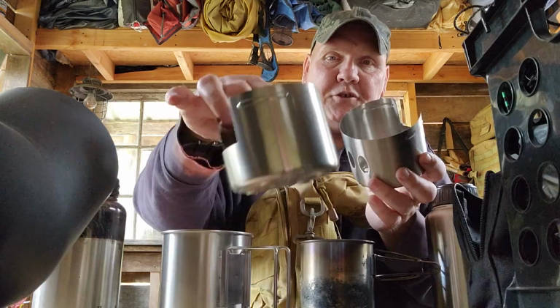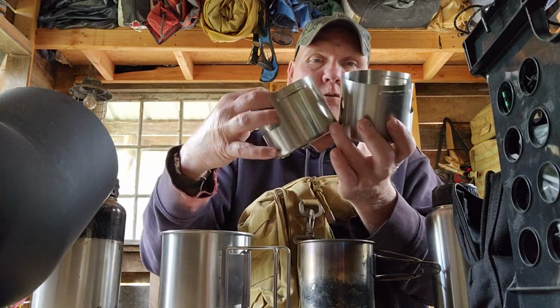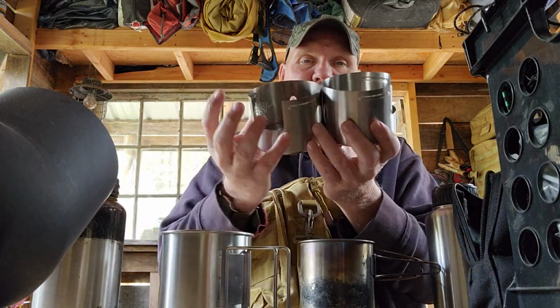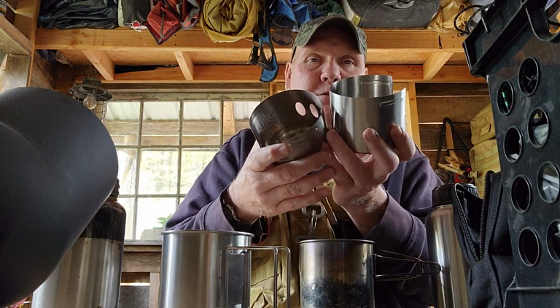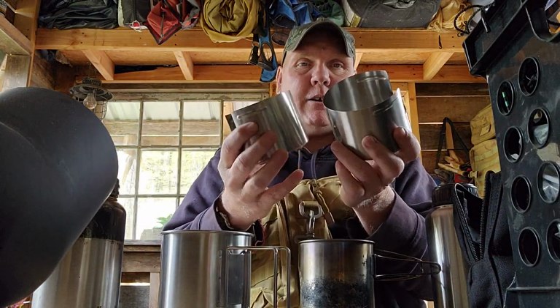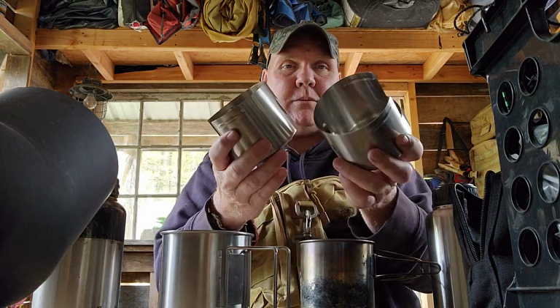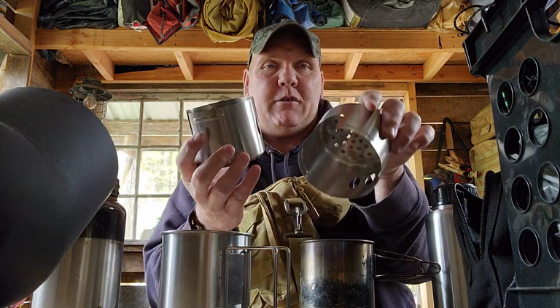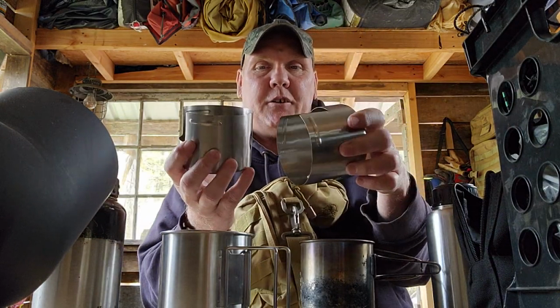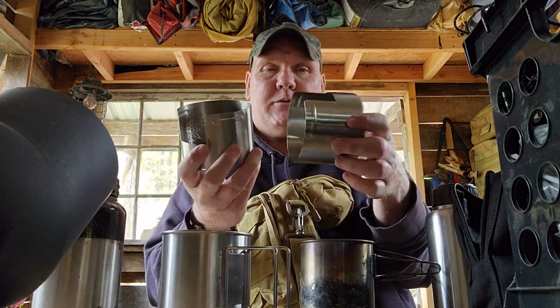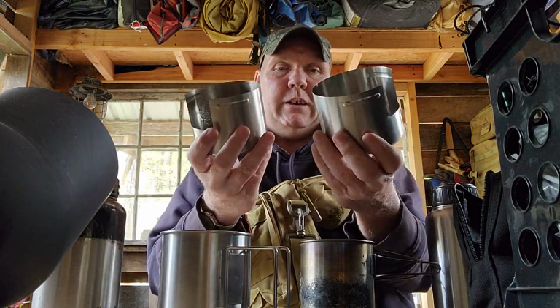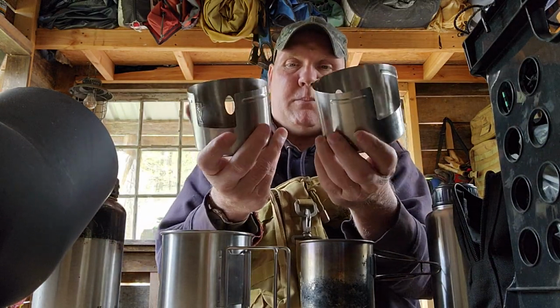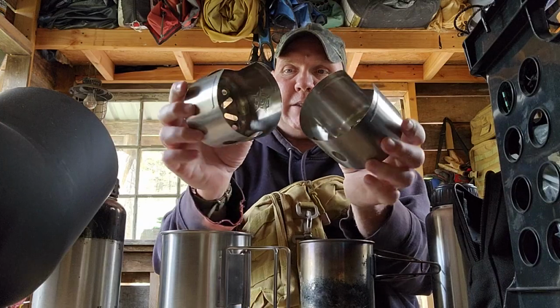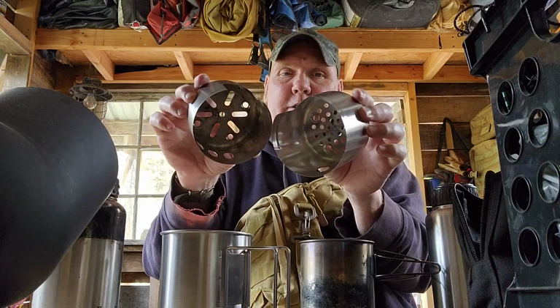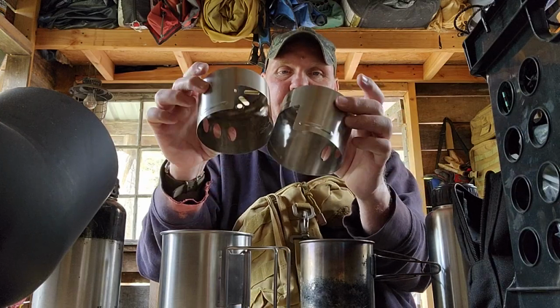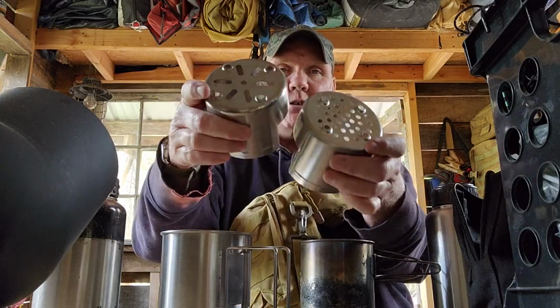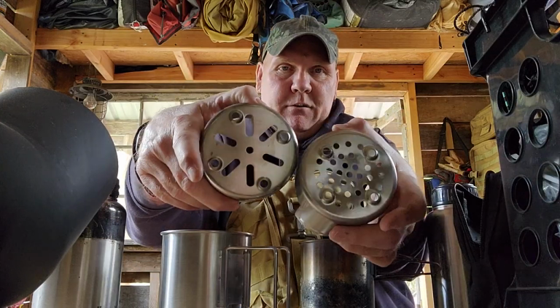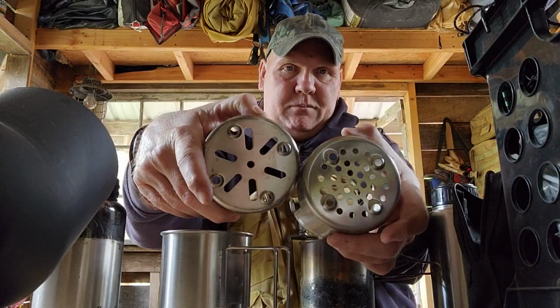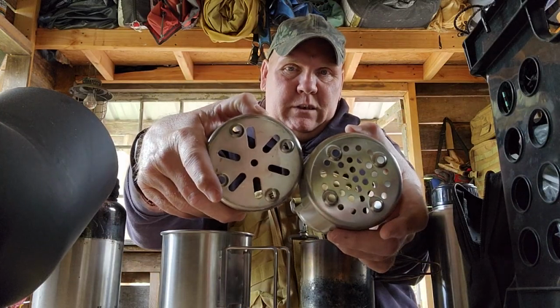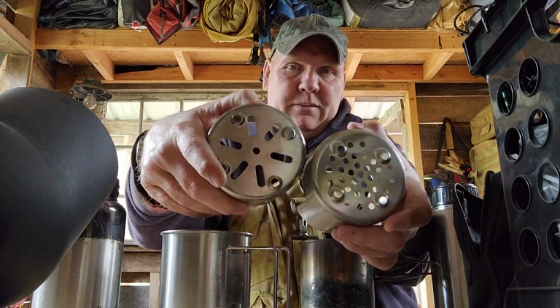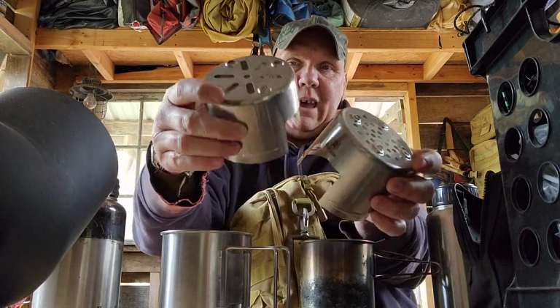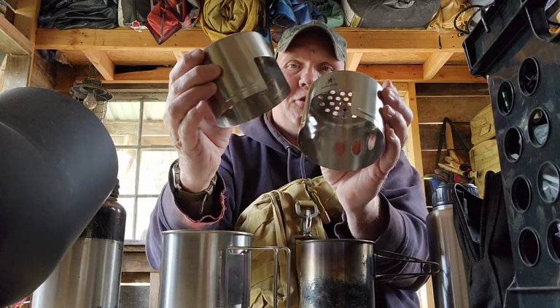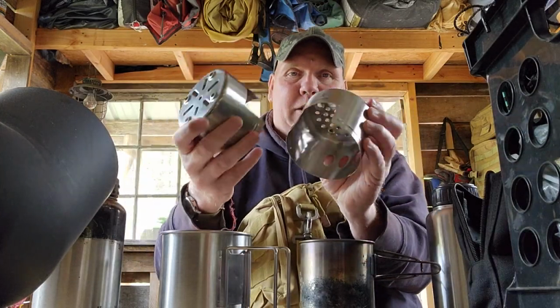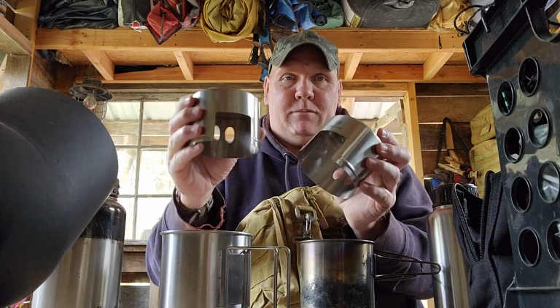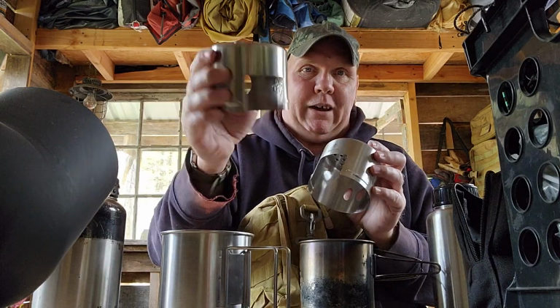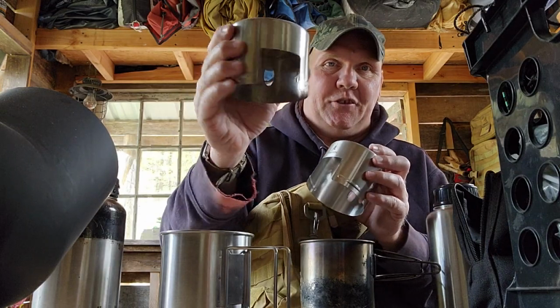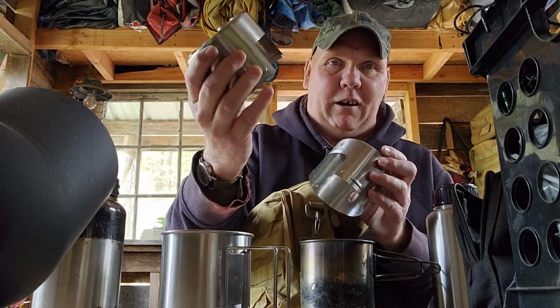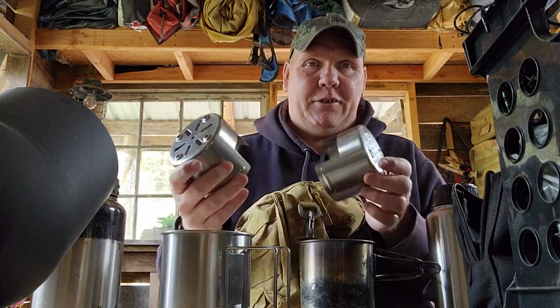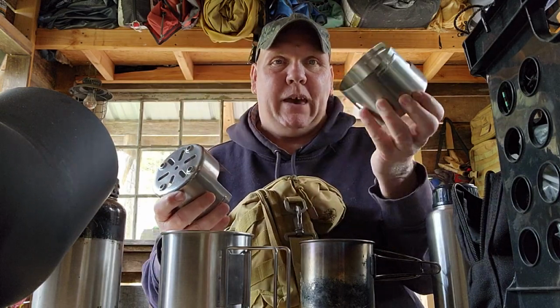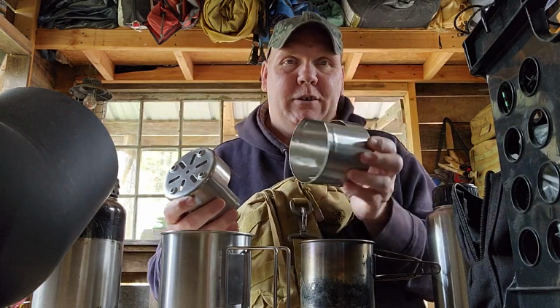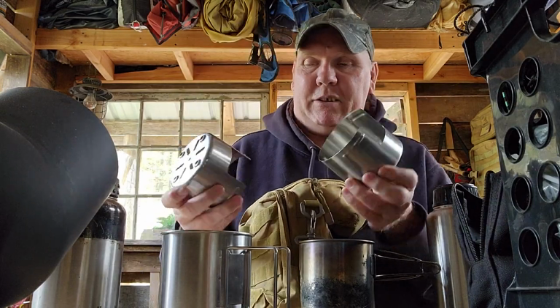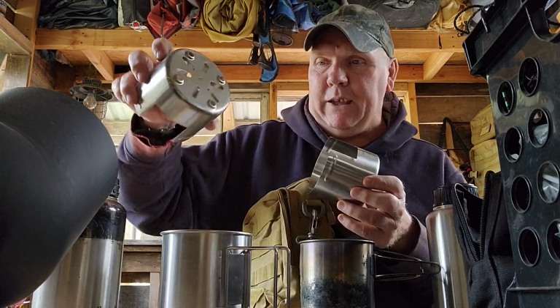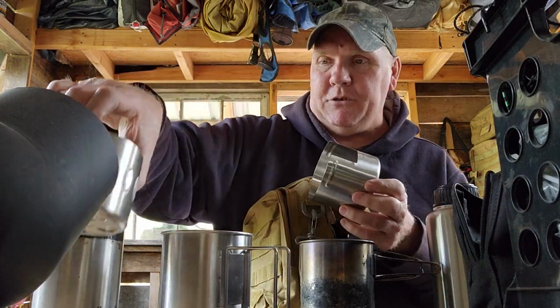The stove — the twig stove. I'm going to call it twig stove, but you can call it stove. The only difference is the way they look here. I haven't used this one at all. This is the Pathfinder one — obviously it's new and I haven't used it.